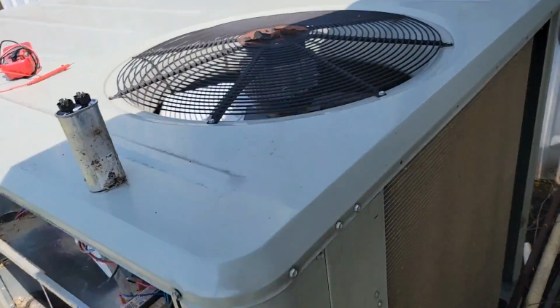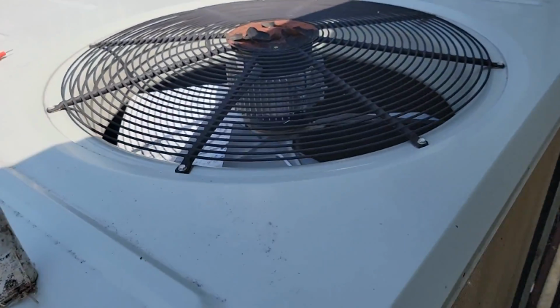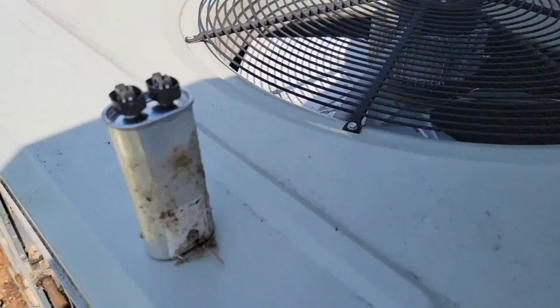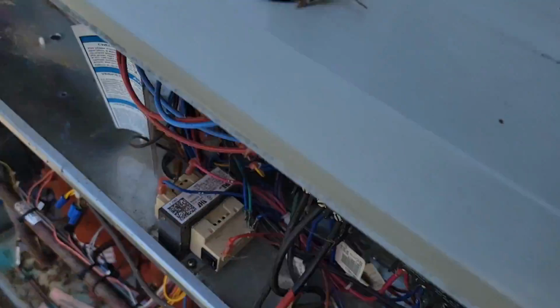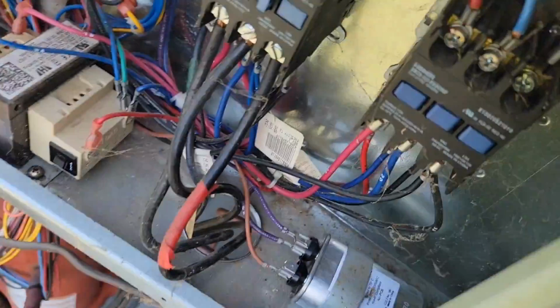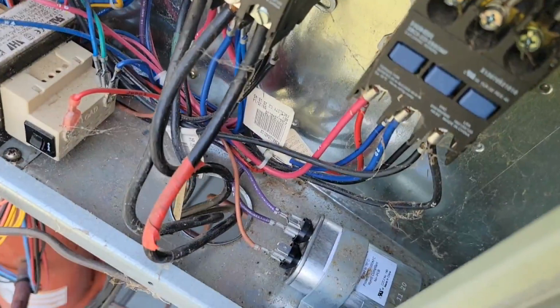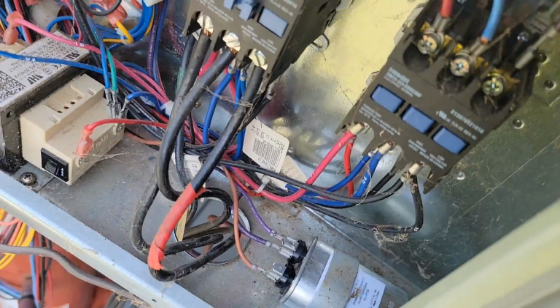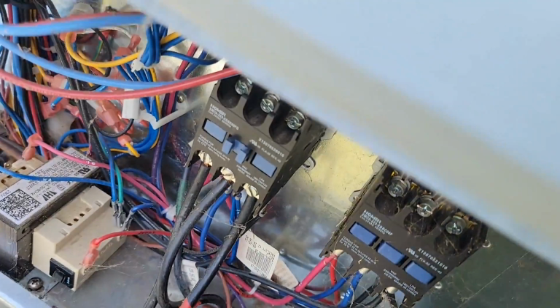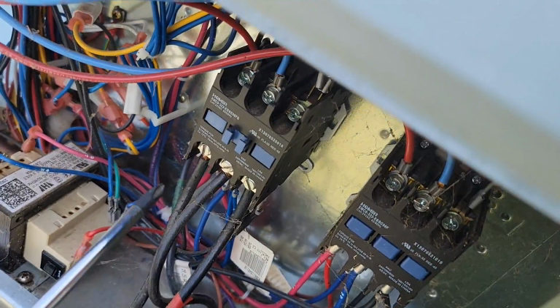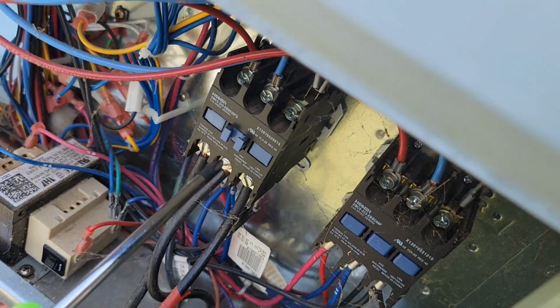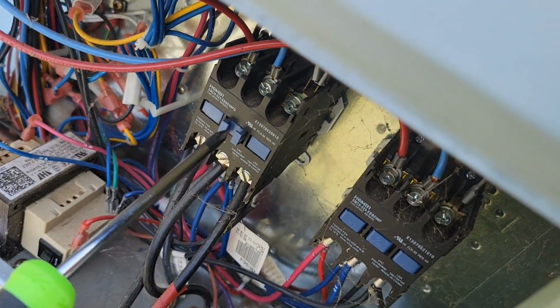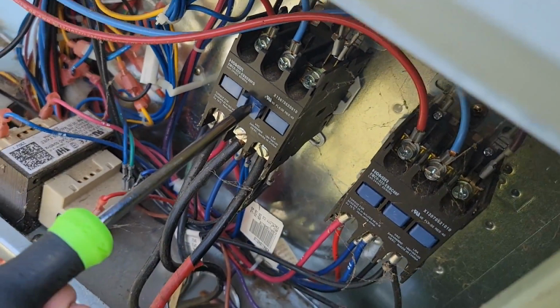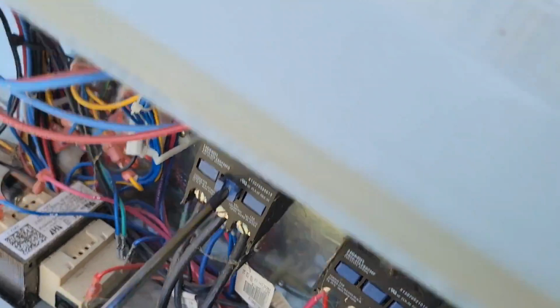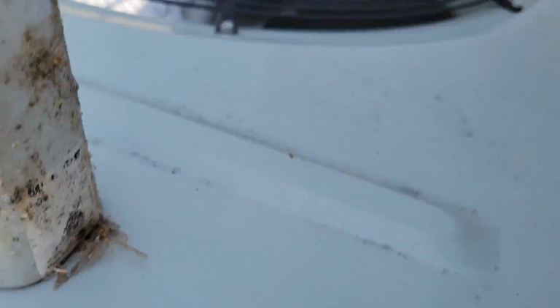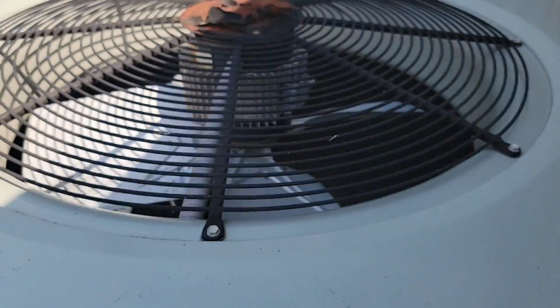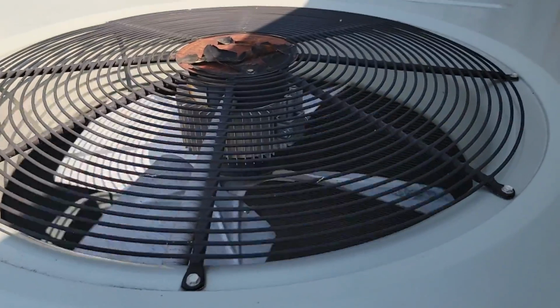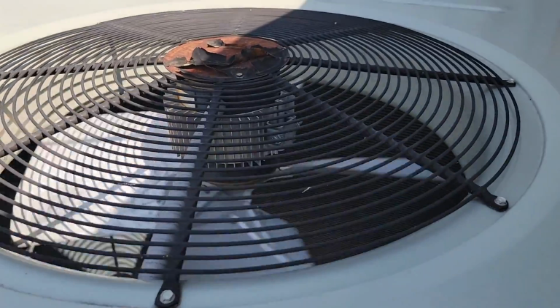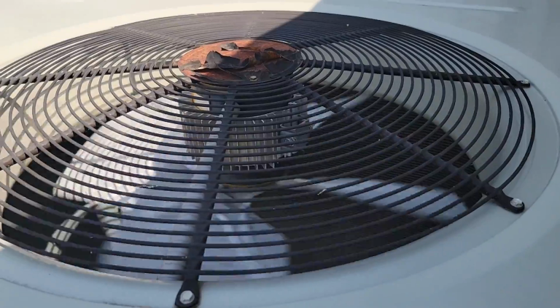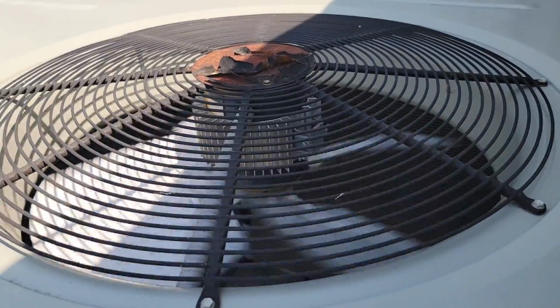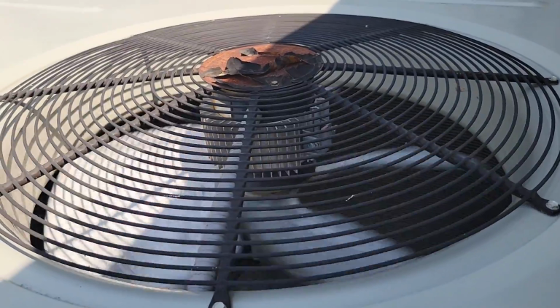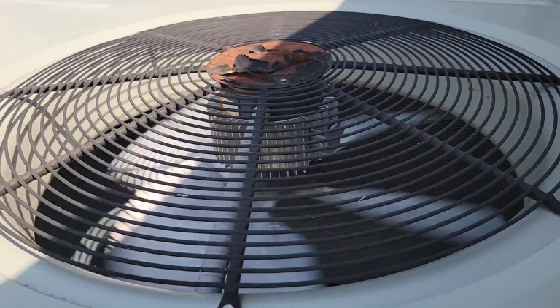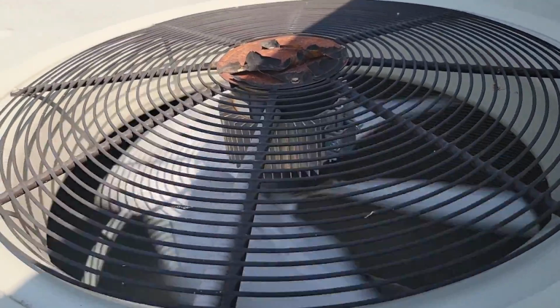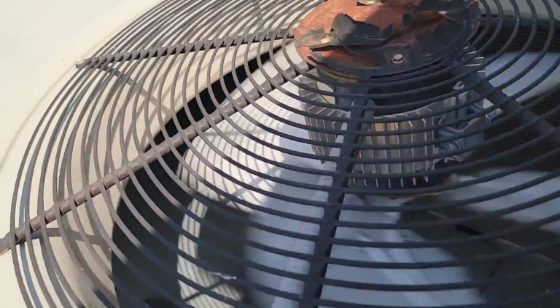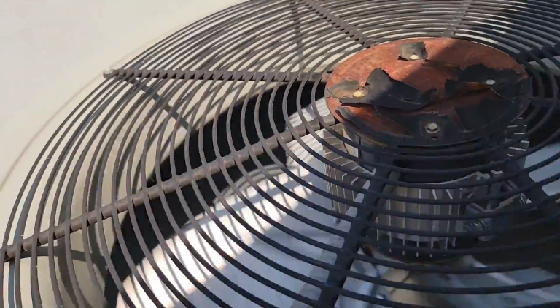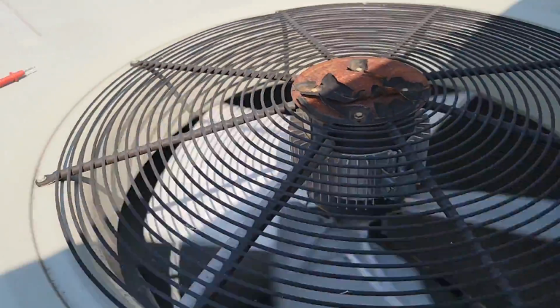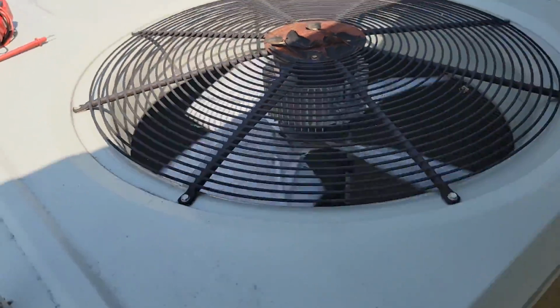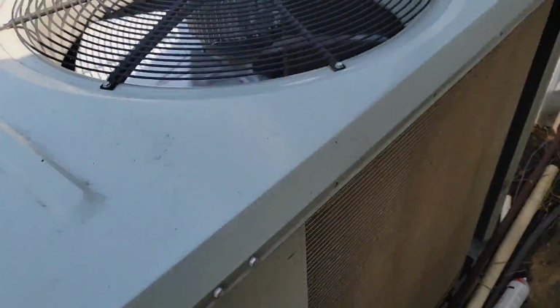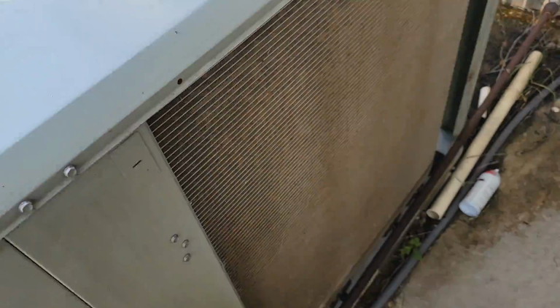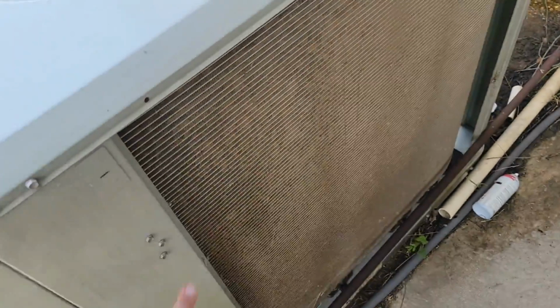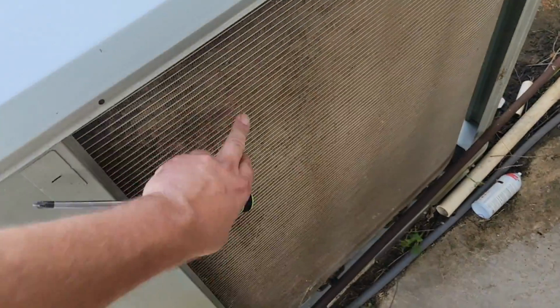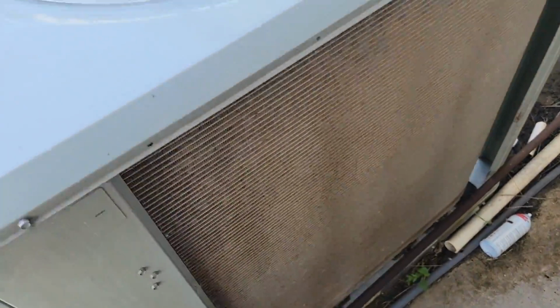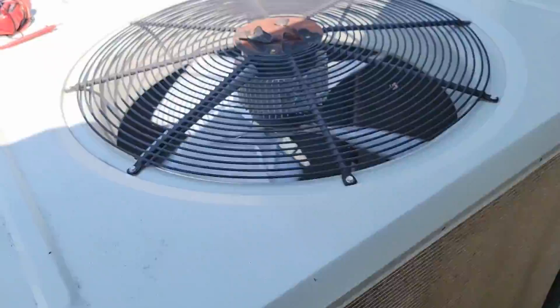Breaker back on. New capacitor installed. All right — turning the right direction now. Now I've got to get this coil clean.